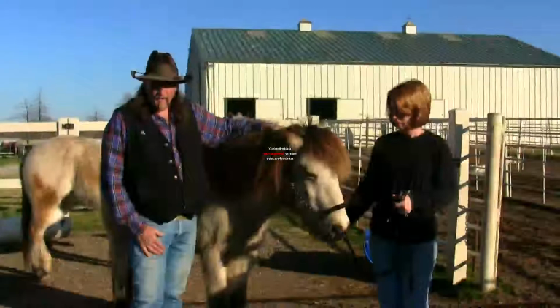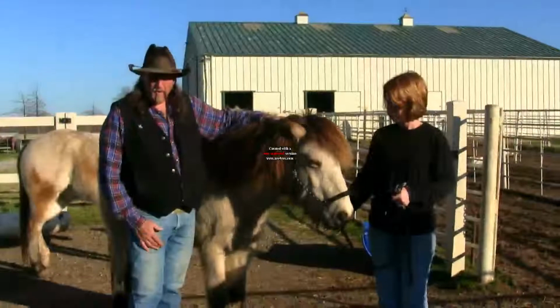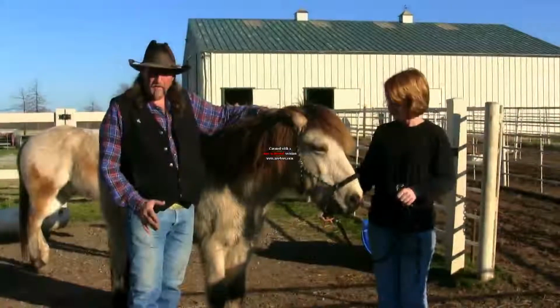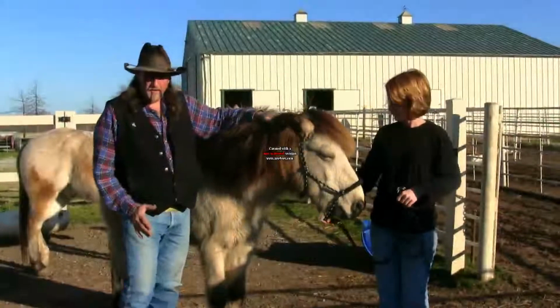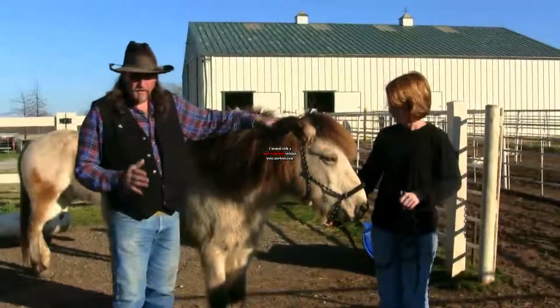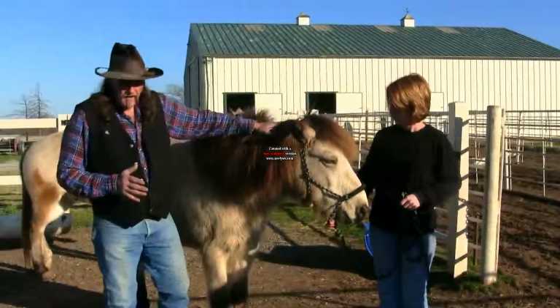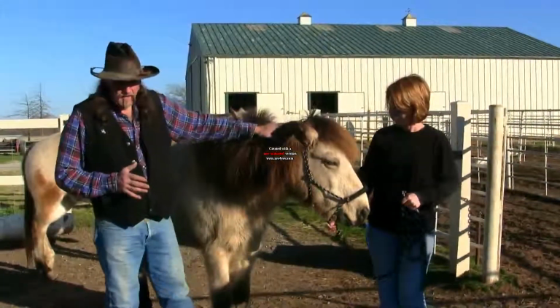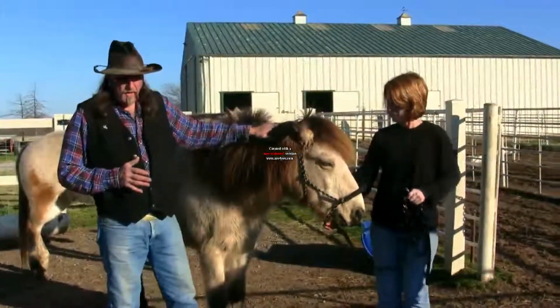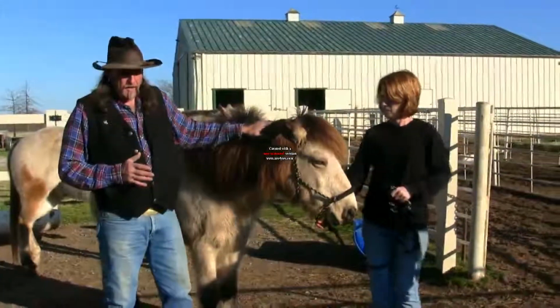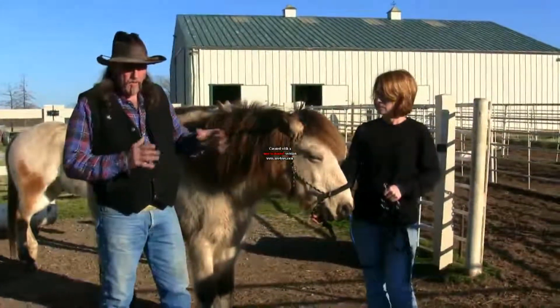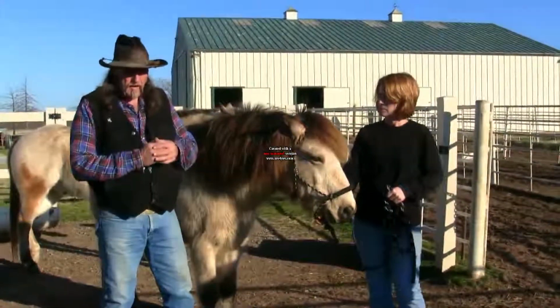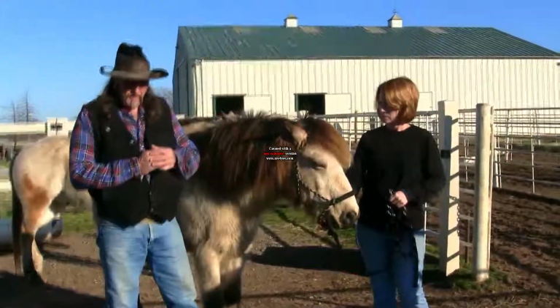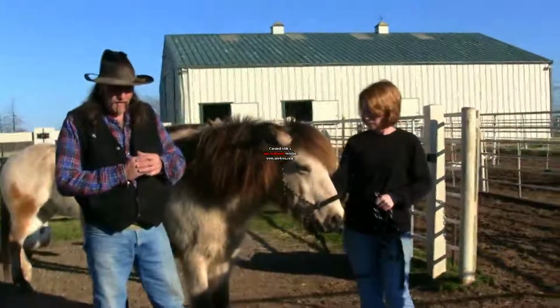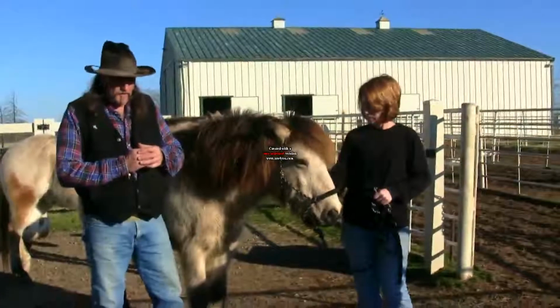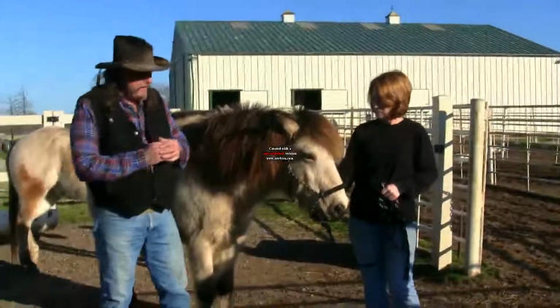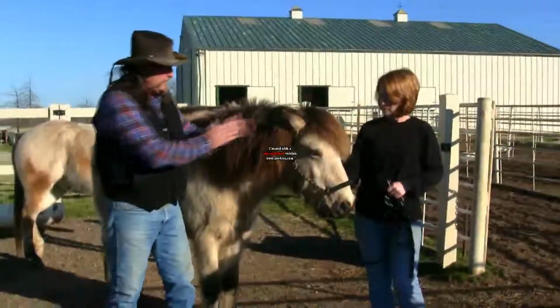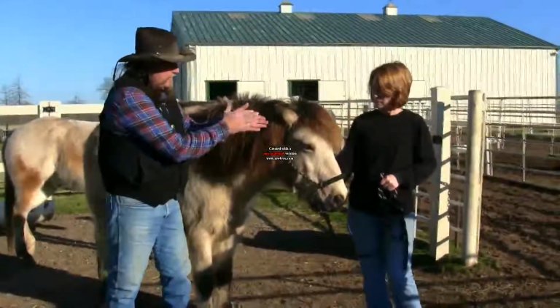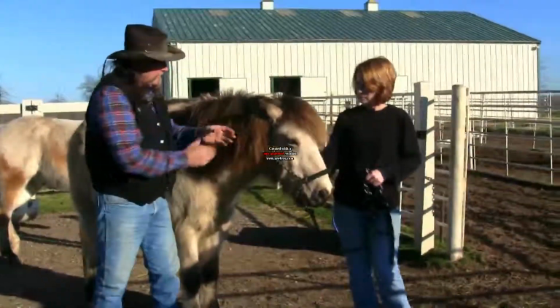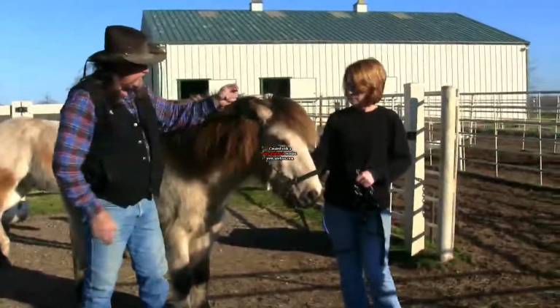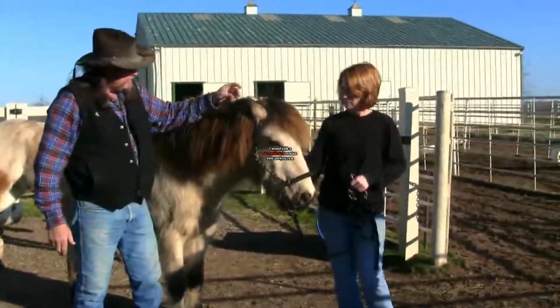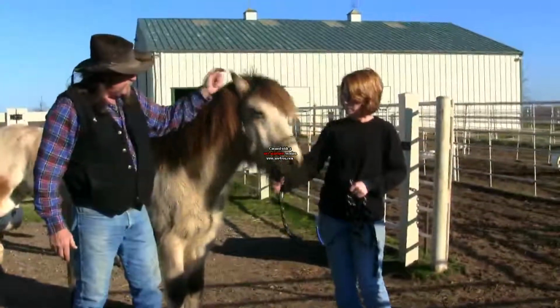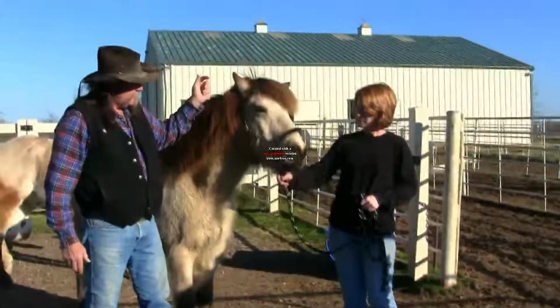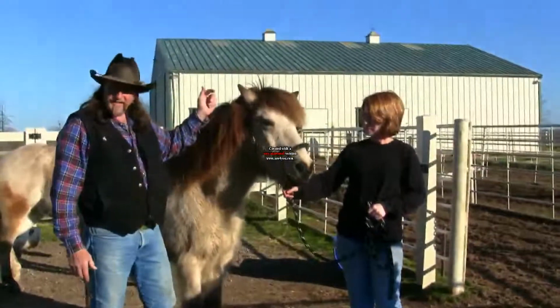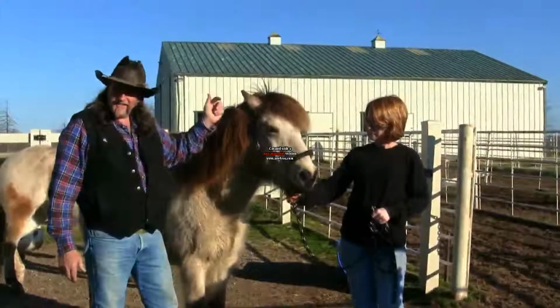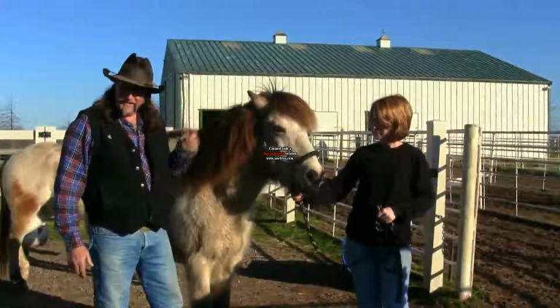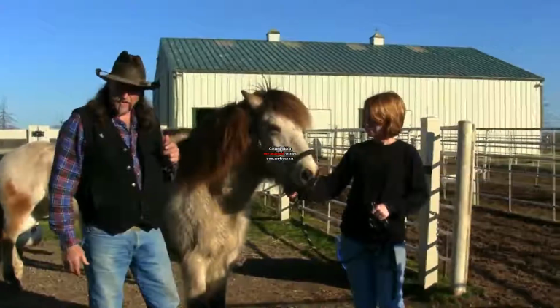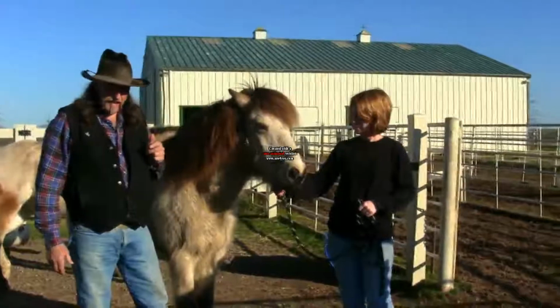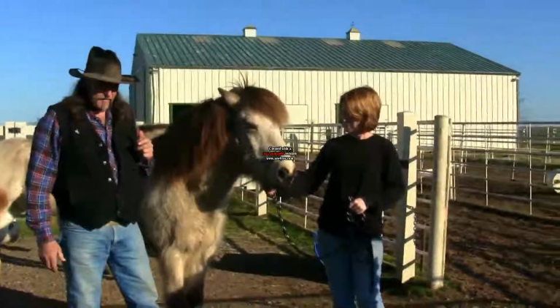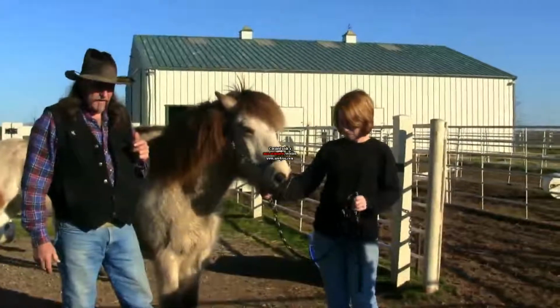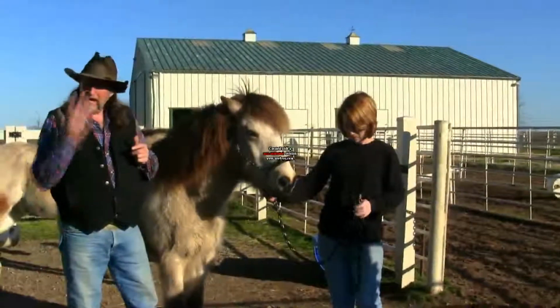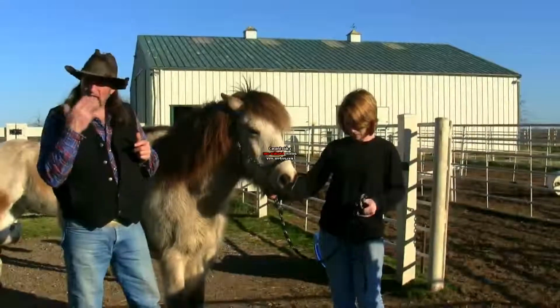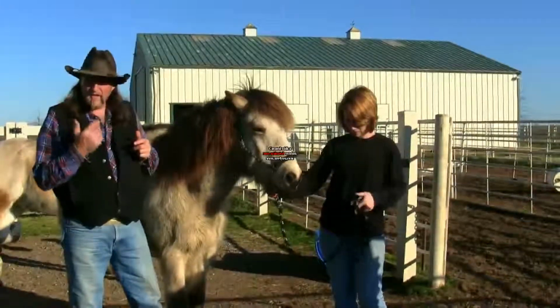Welcome to another stall13.com video. One way of knowing if a horse can hear is to make sounds and see if the horse reacts. But how do you check for vision?